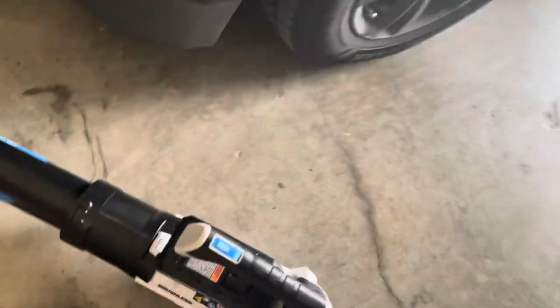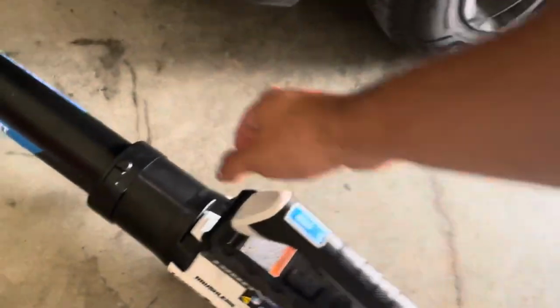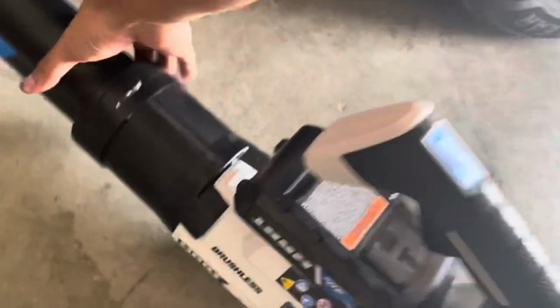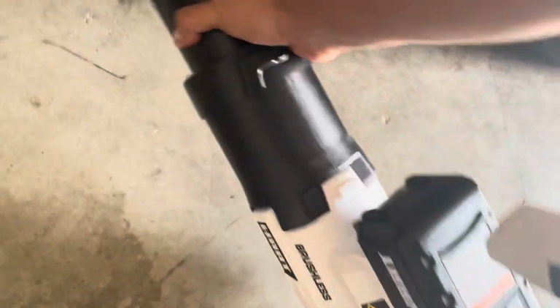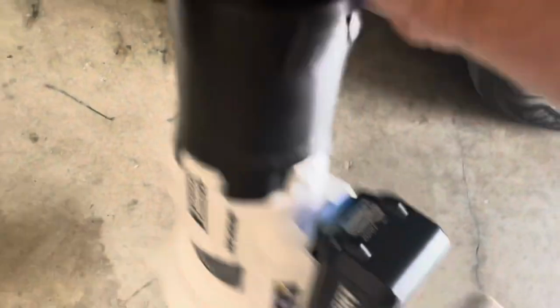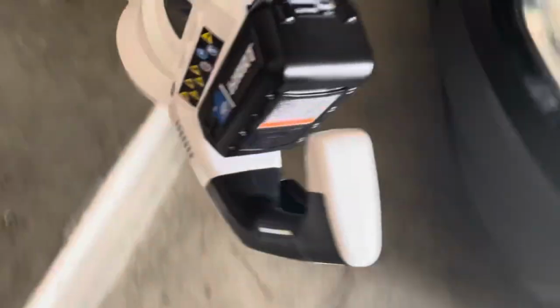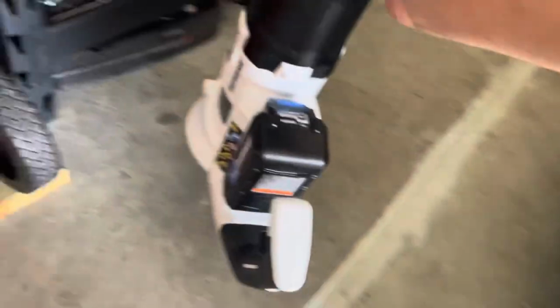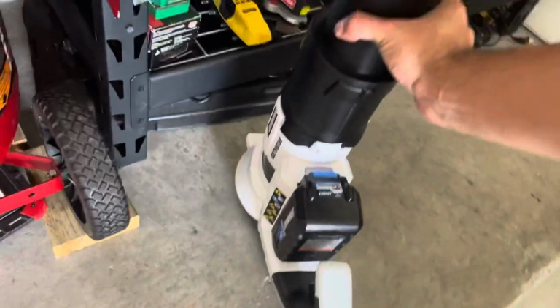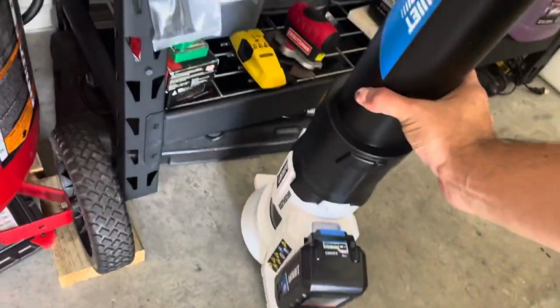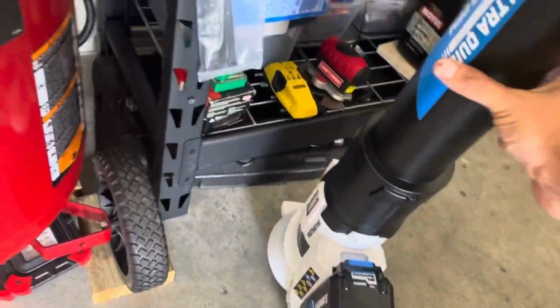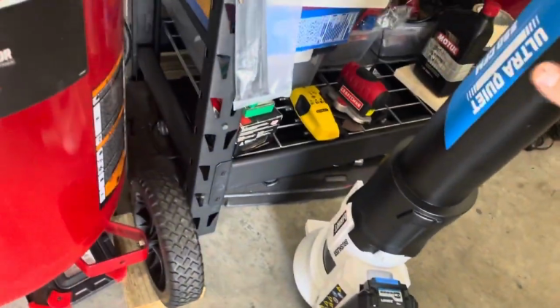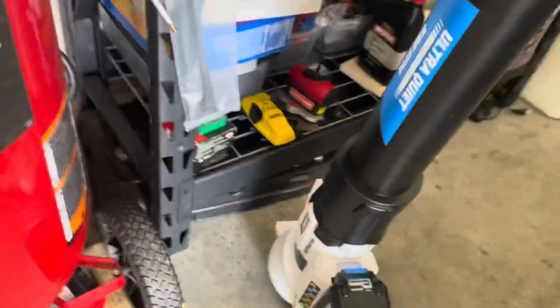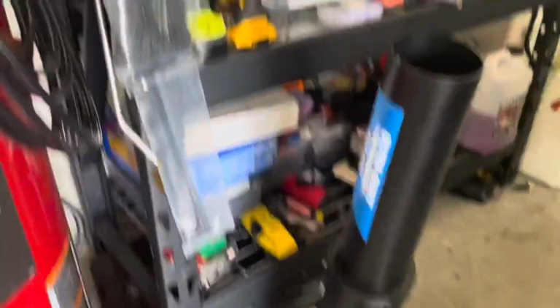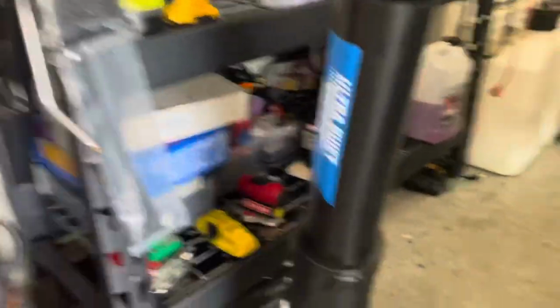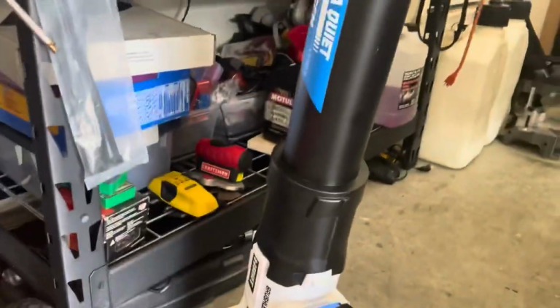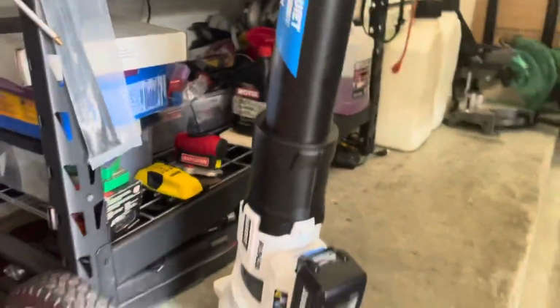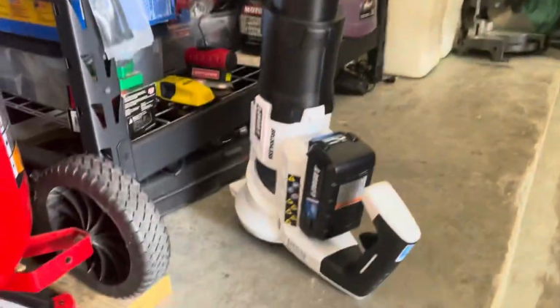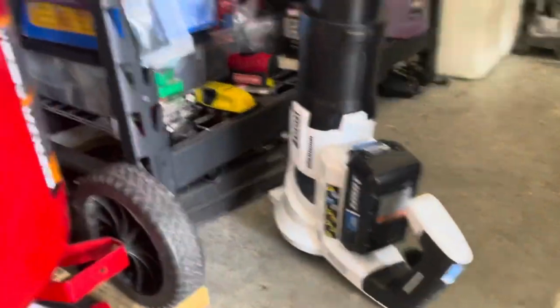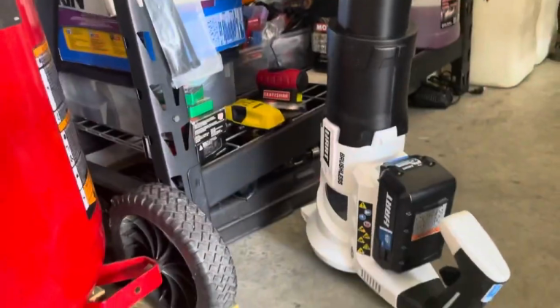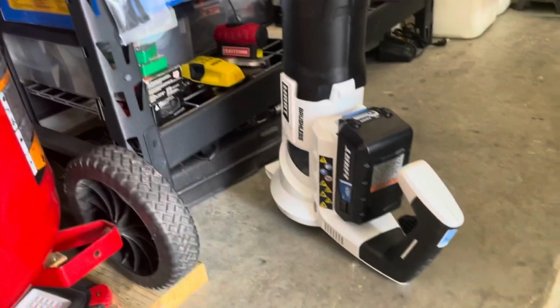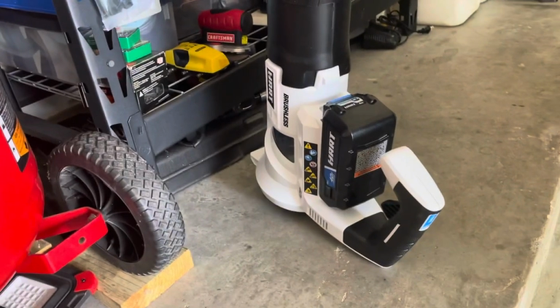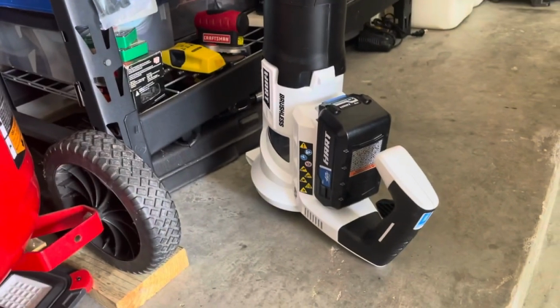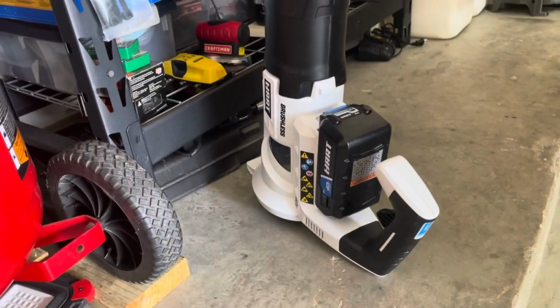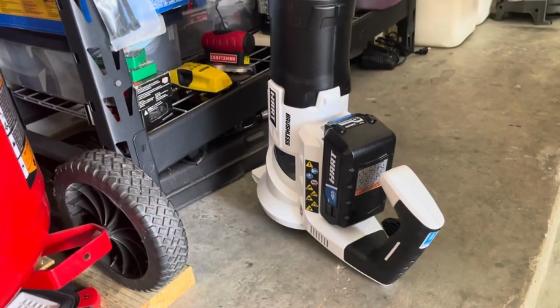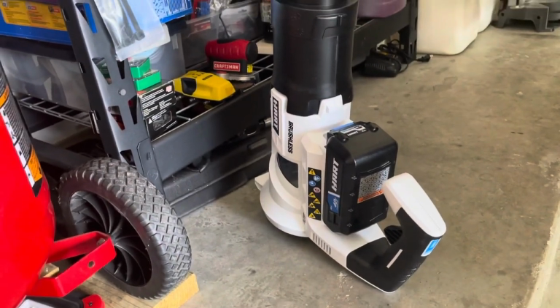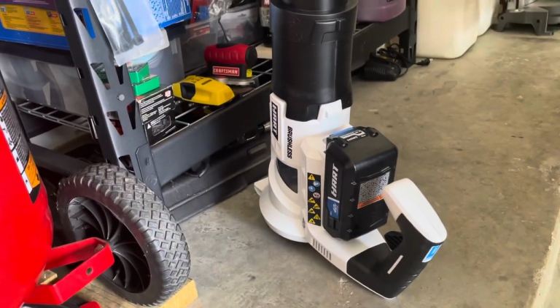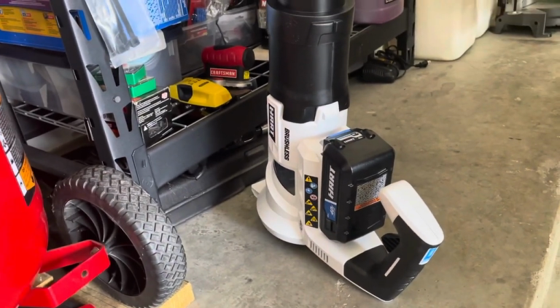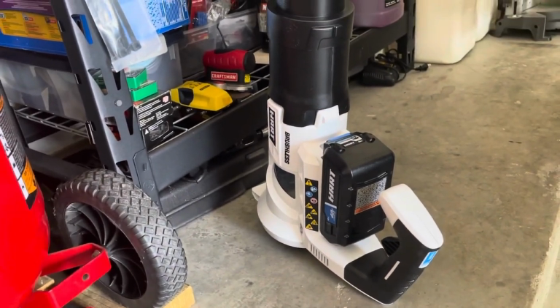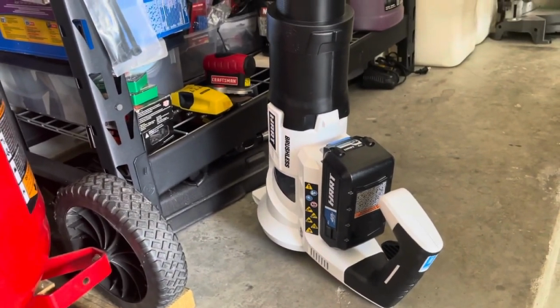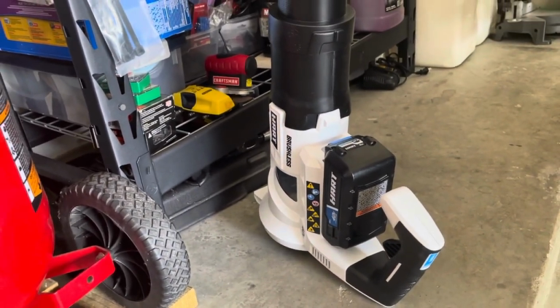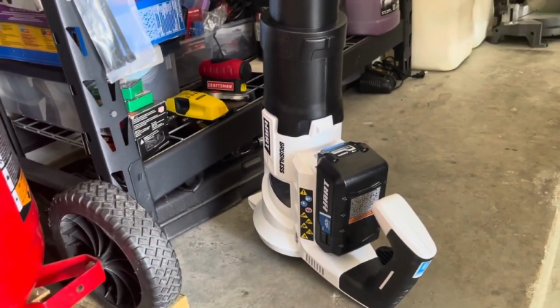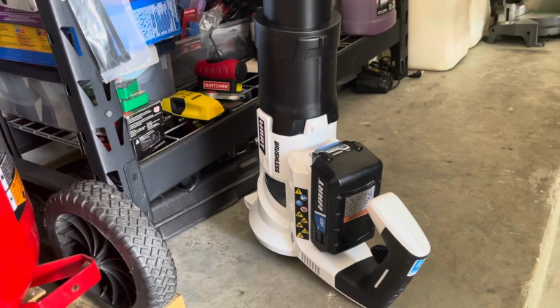So for it being $177, it's pretty lightweight — it's not very heavy. I haven't tested out the battery life yet.